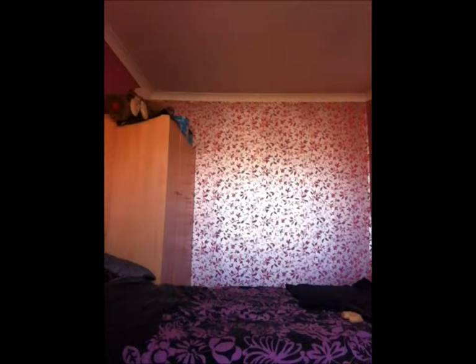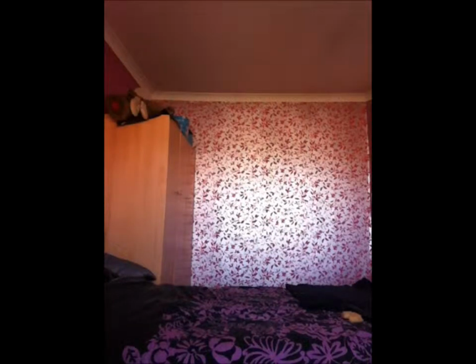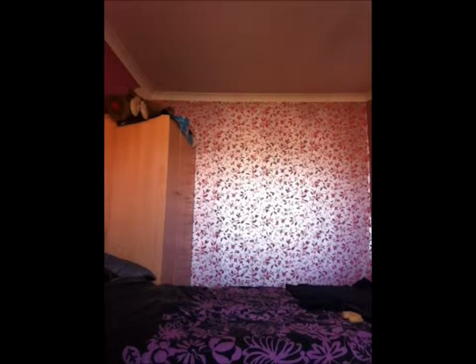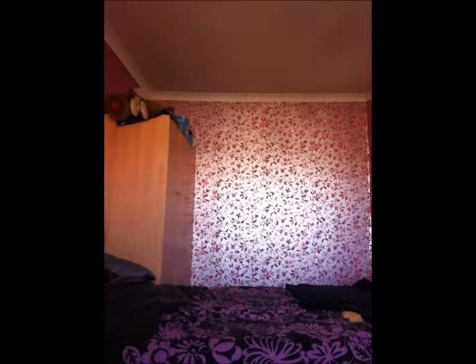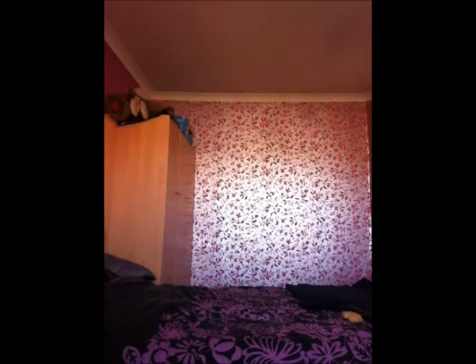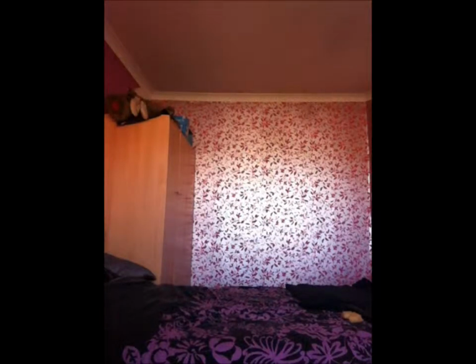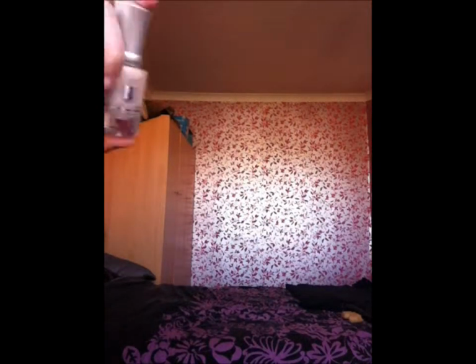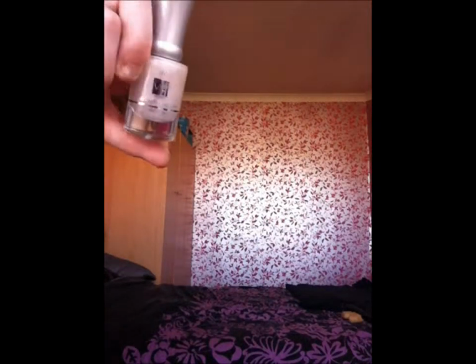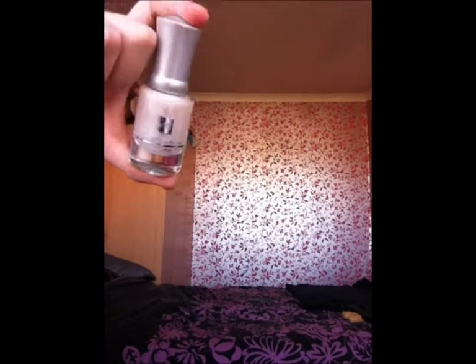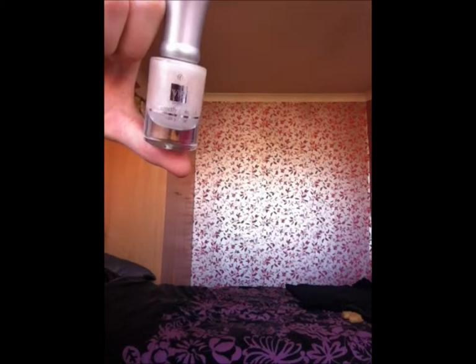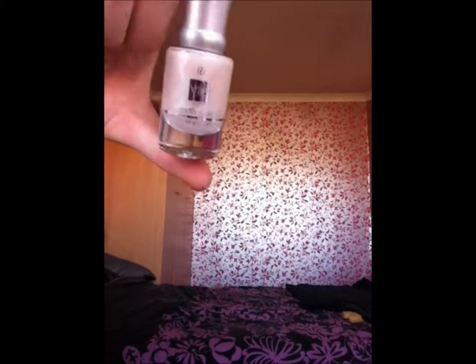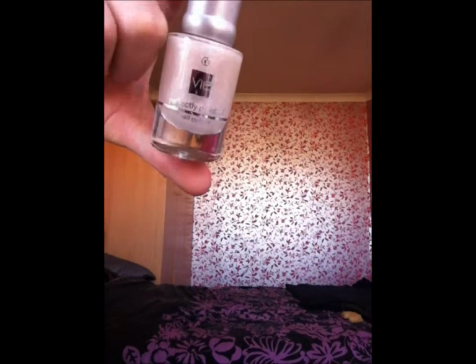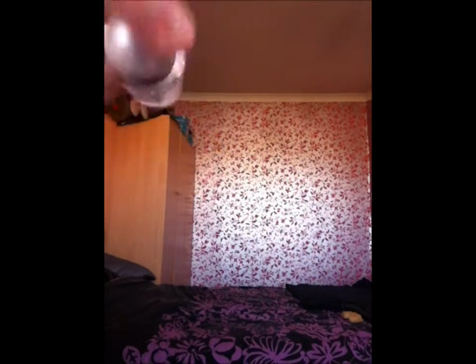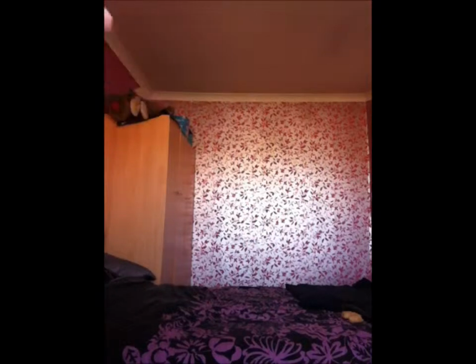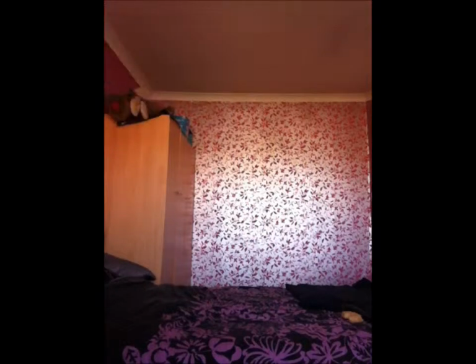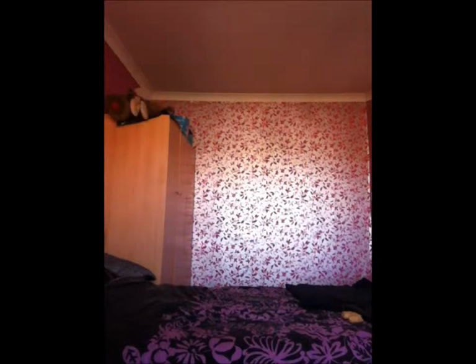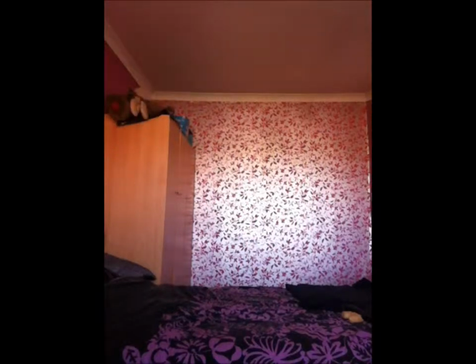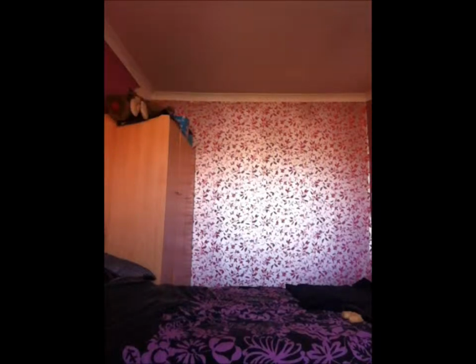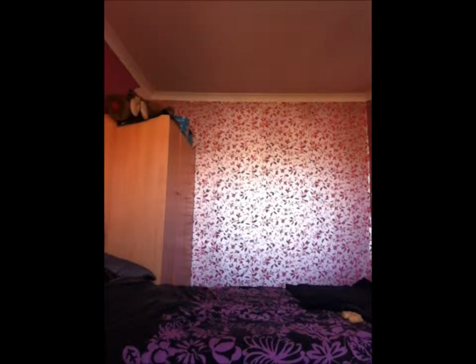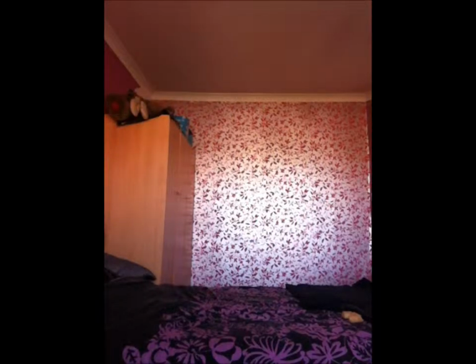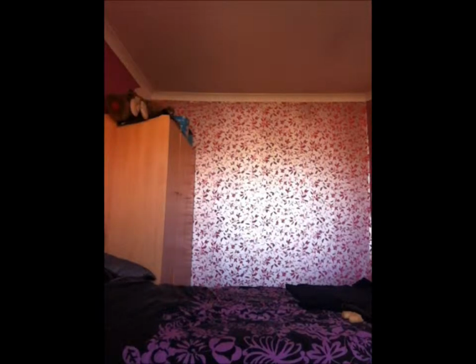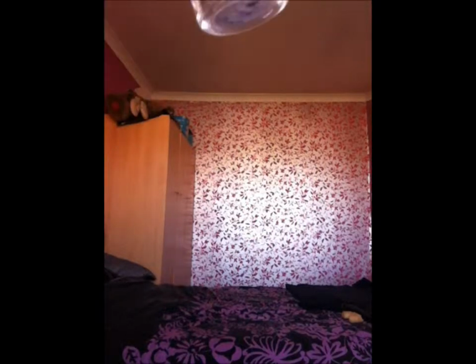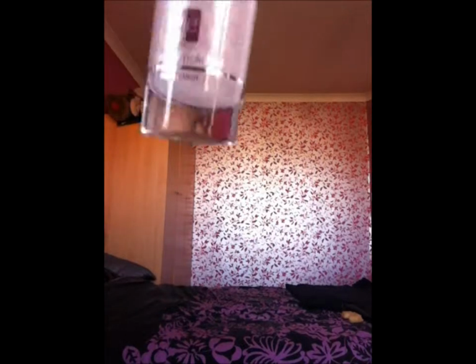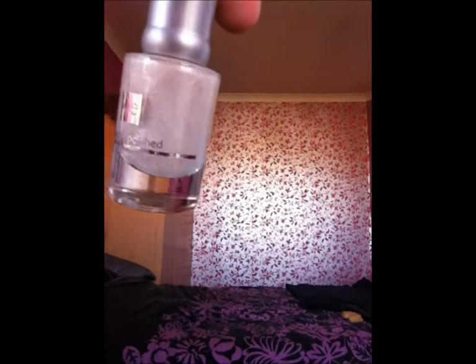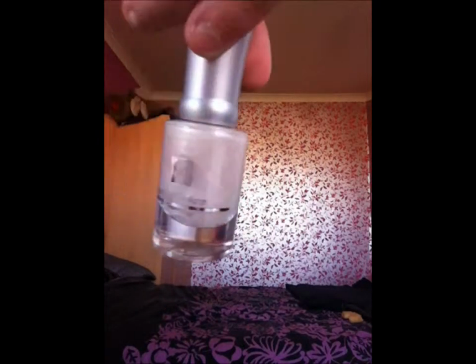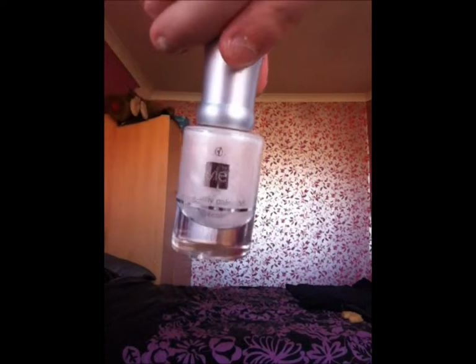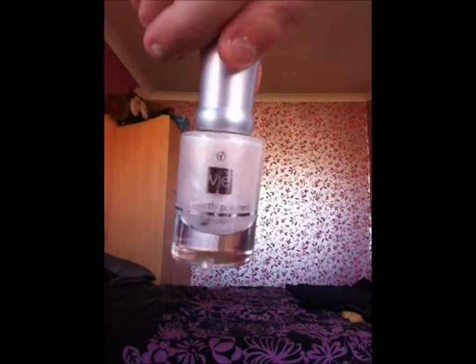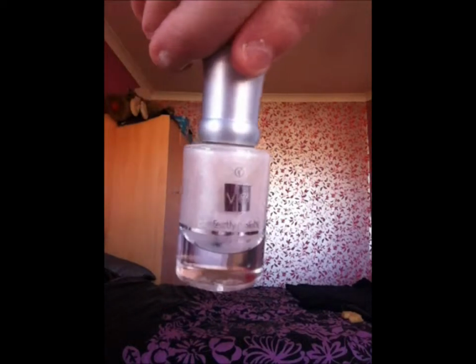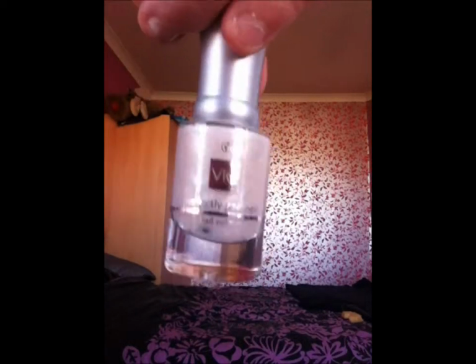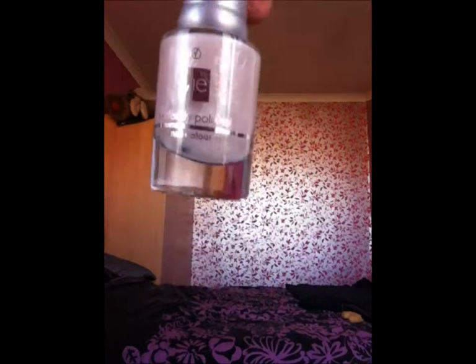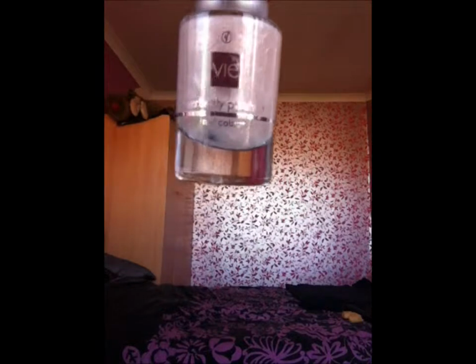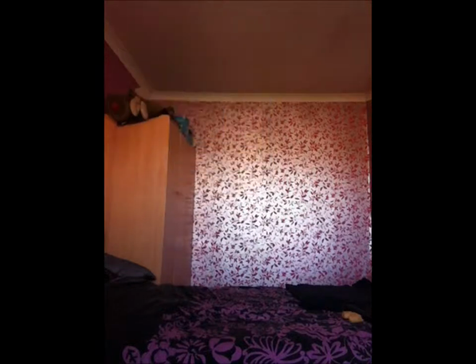We've got a Virgin V nail polish too which is like a sherbet-y cream — this is called Sherbet Ice. It's like a creamy colour, and that's from Virgin V.